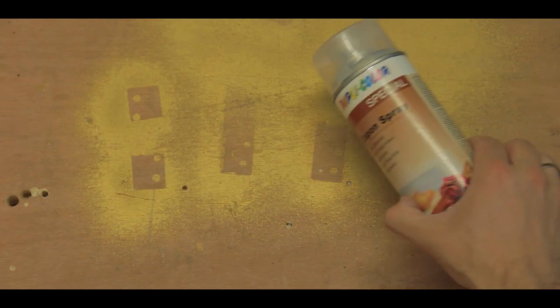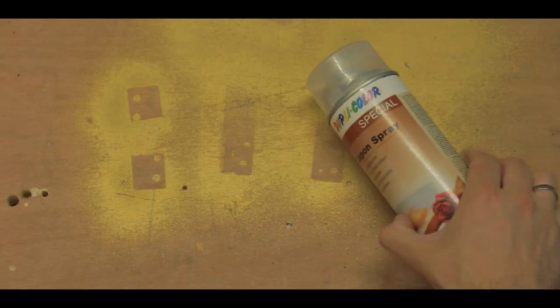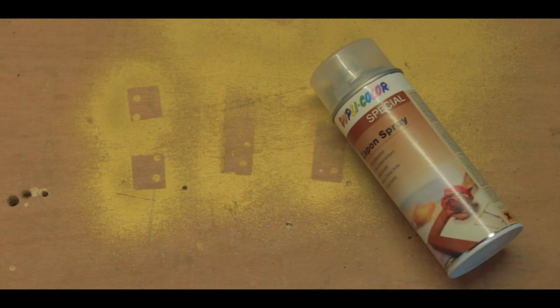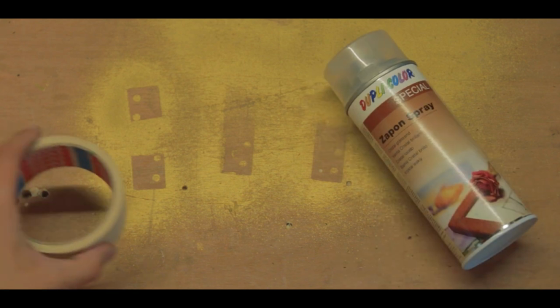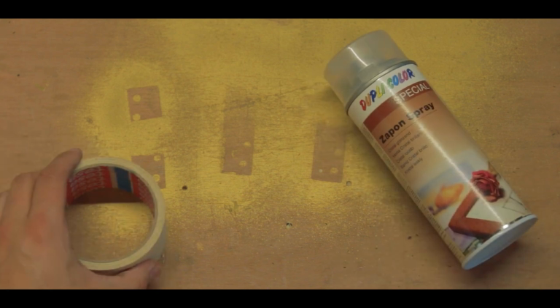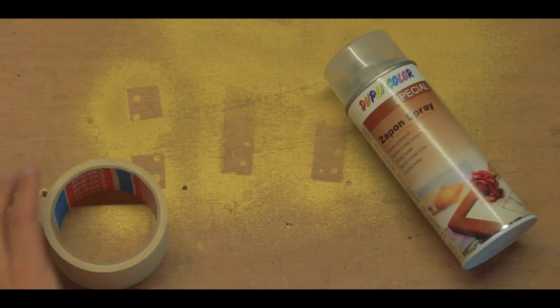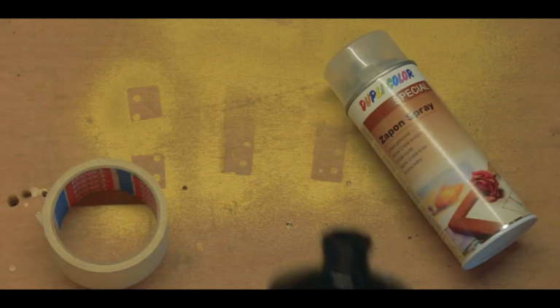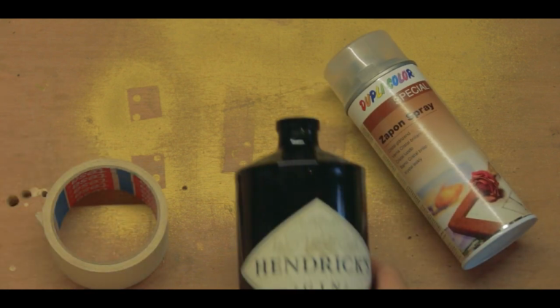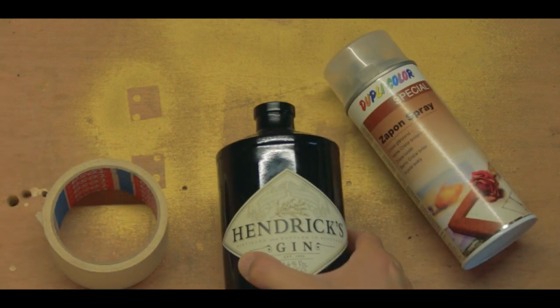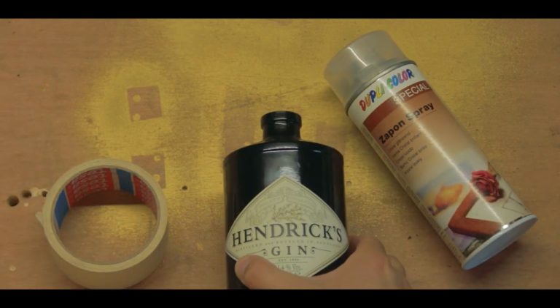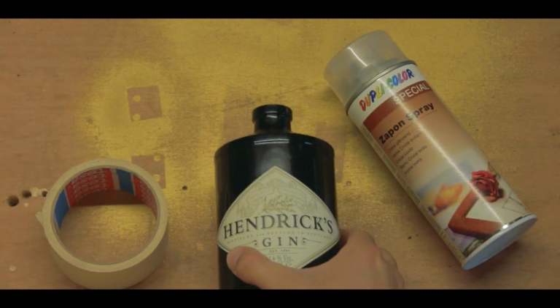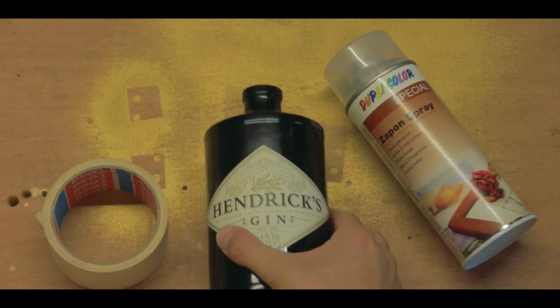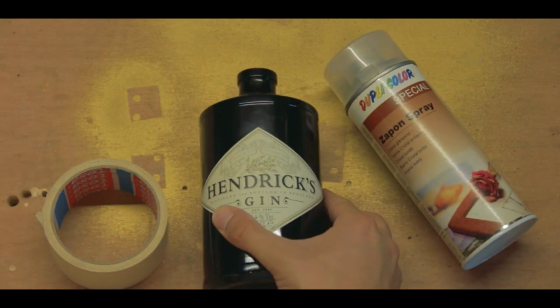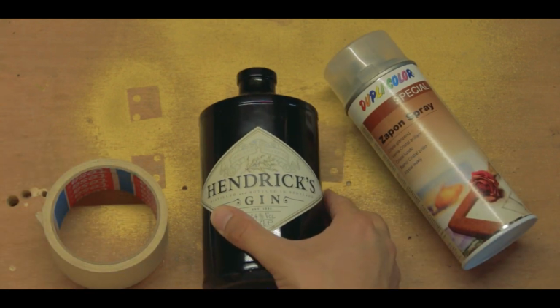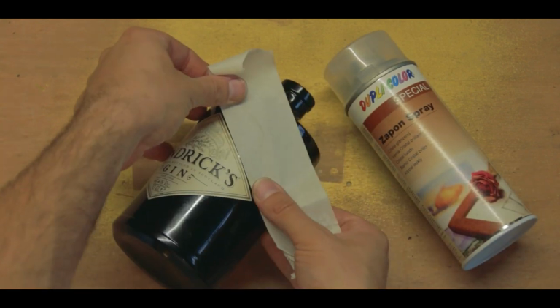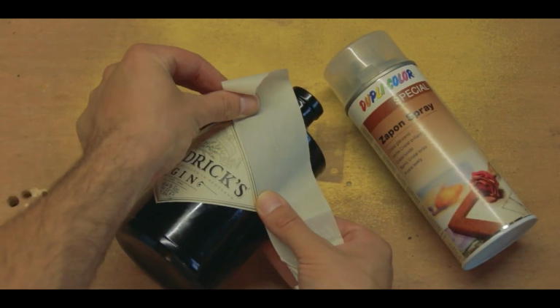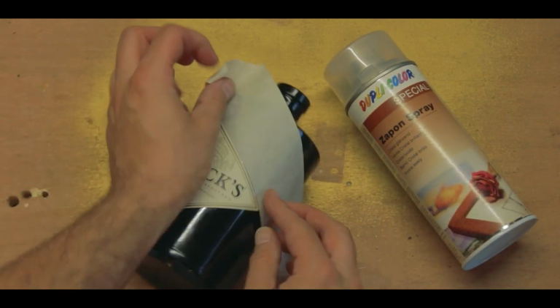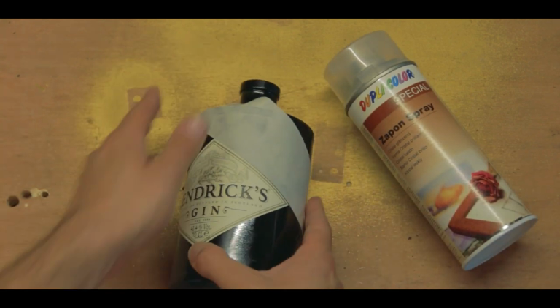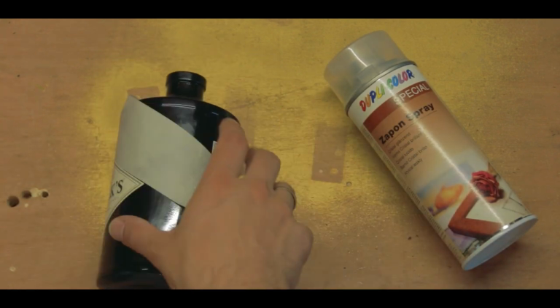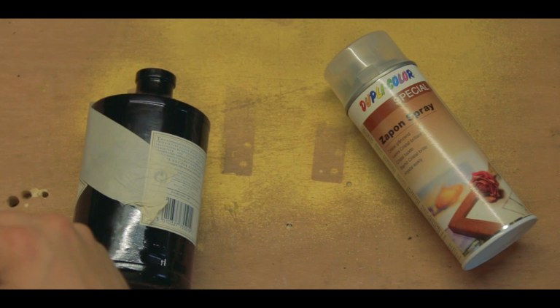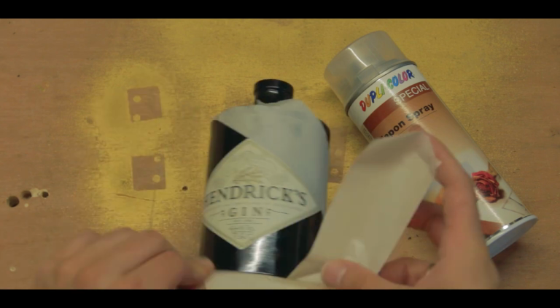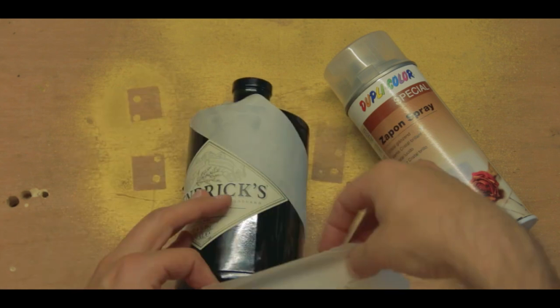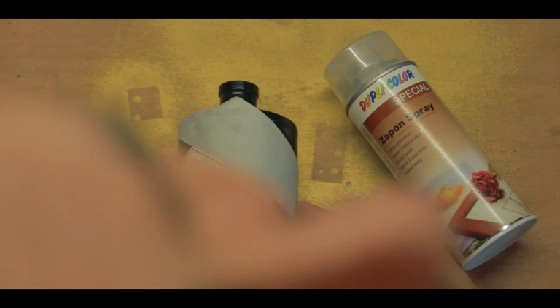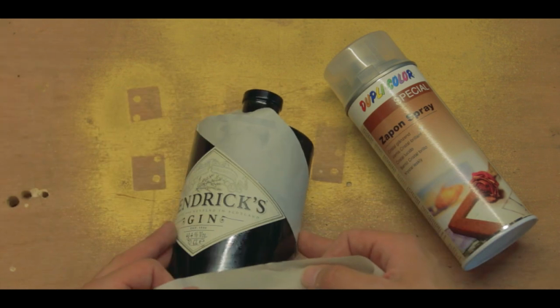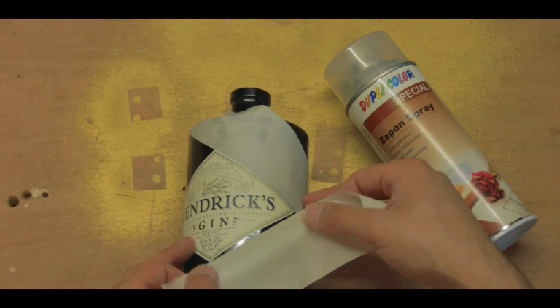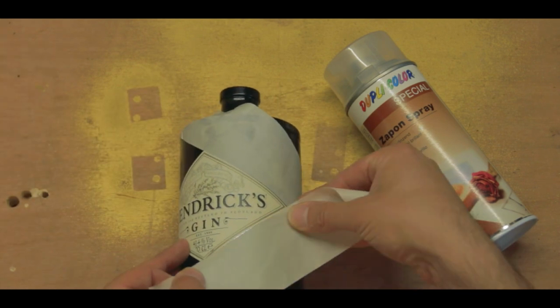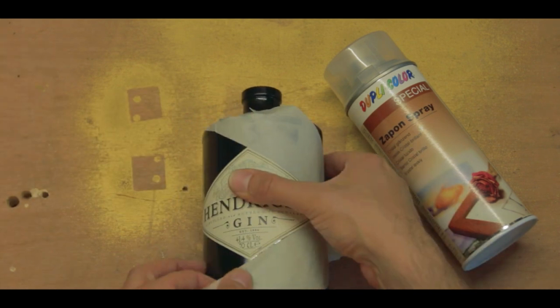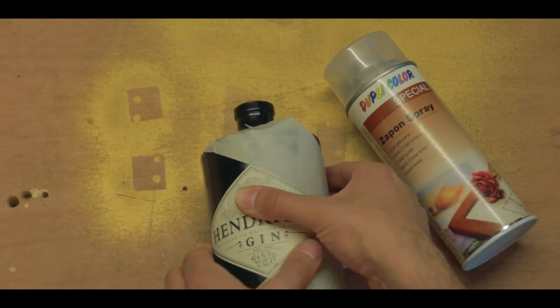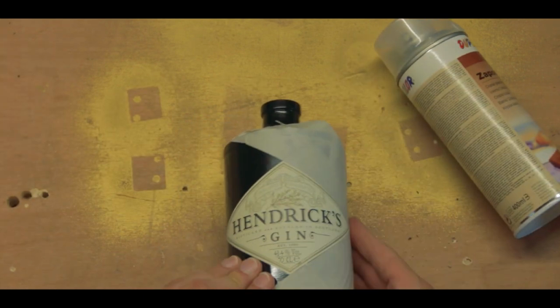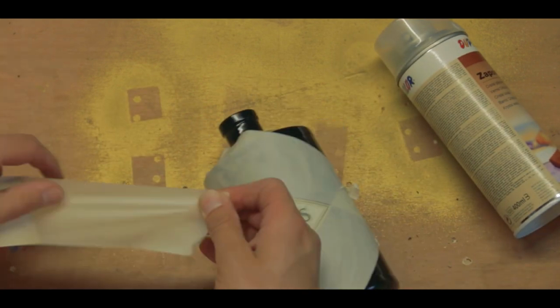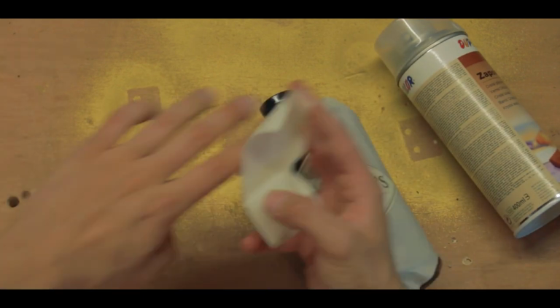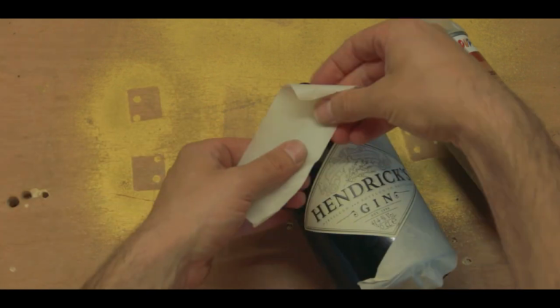And since this bottle was going to be next to the sink the whole time, the final step in this process was to cover both the labels with a layer of spray lacquer to keep them waterproof and nice.